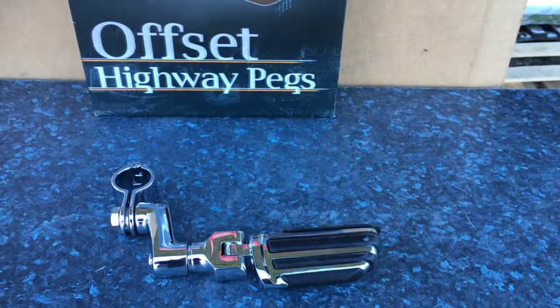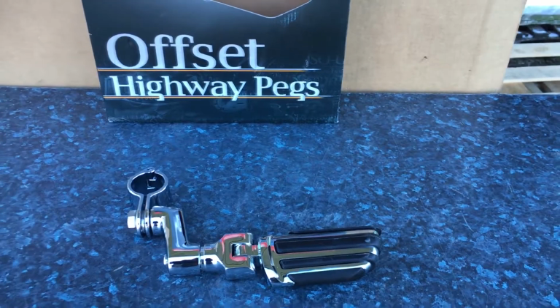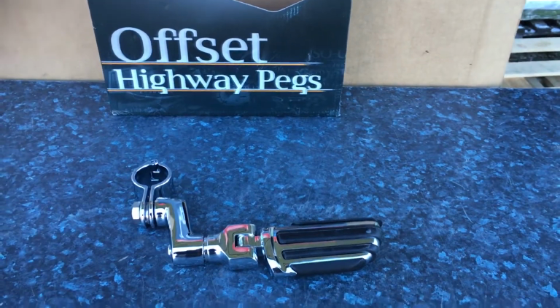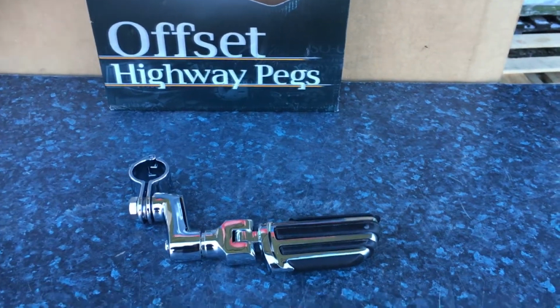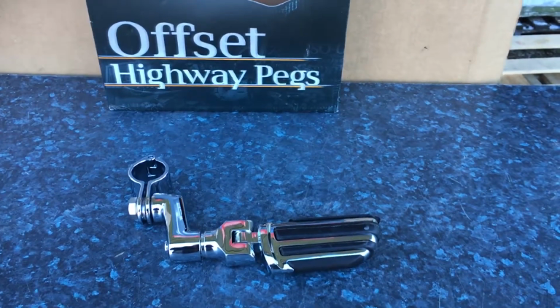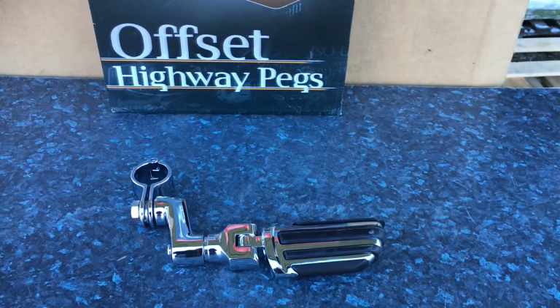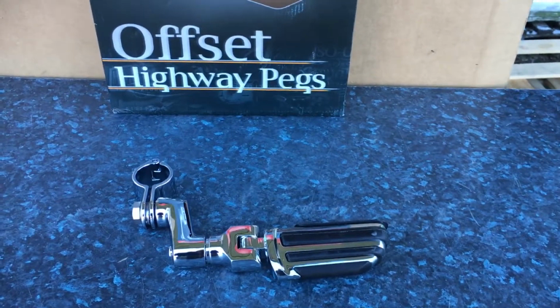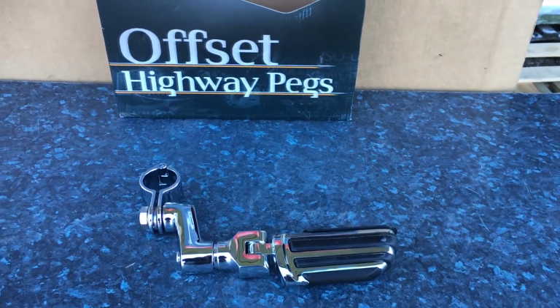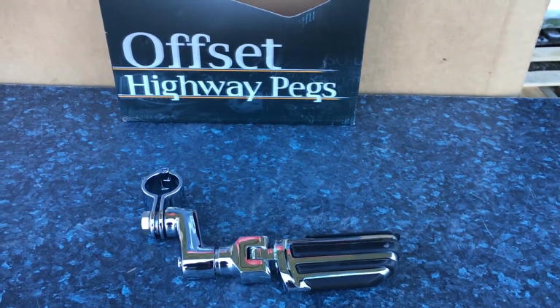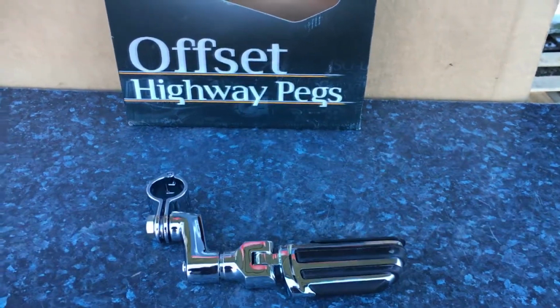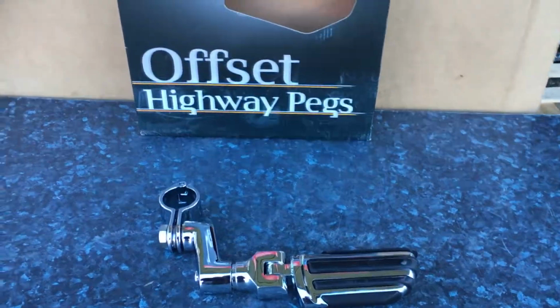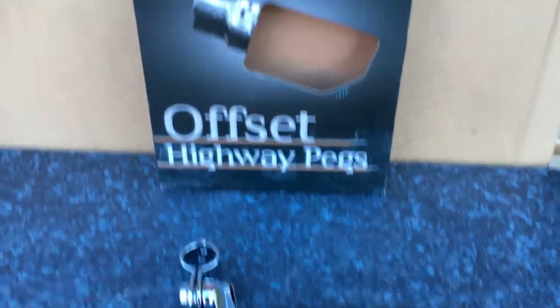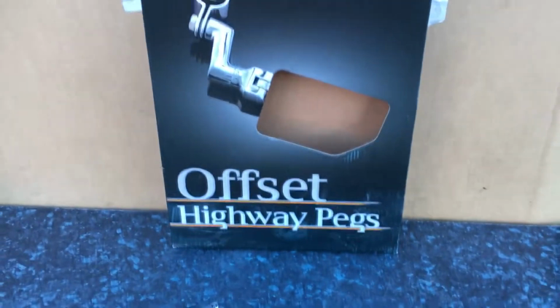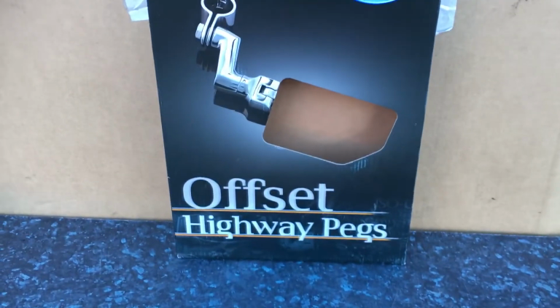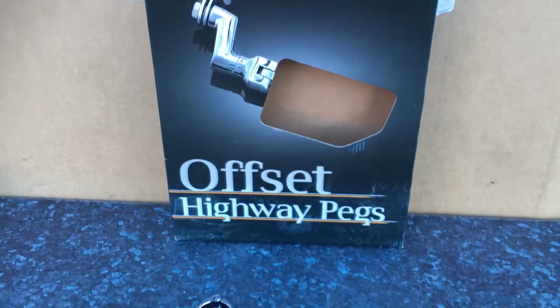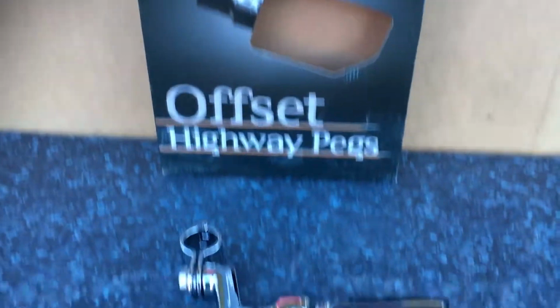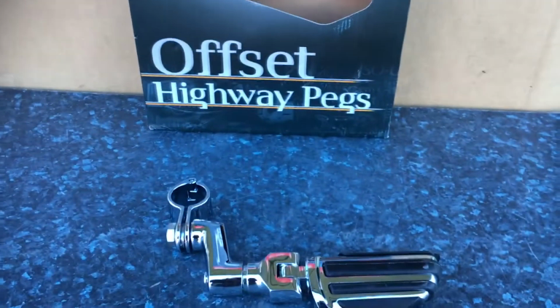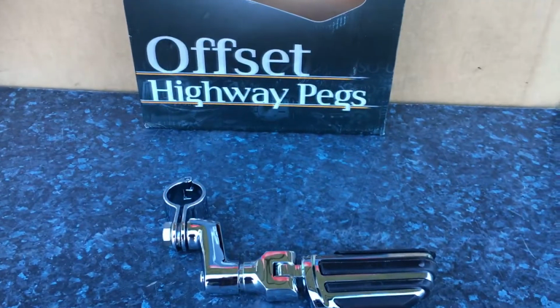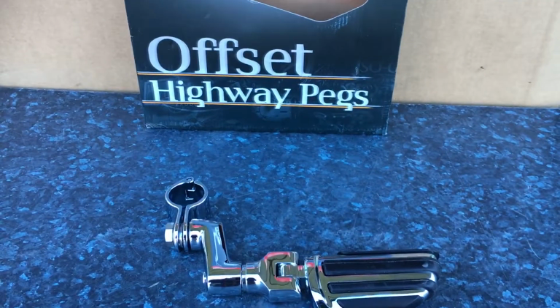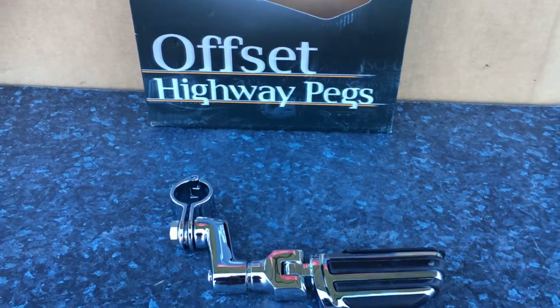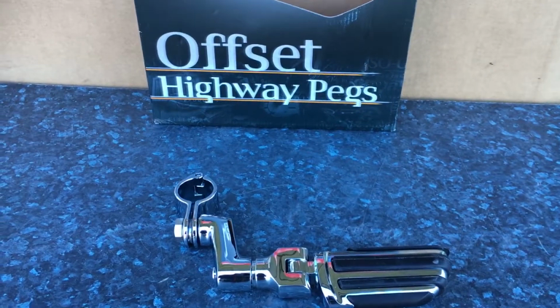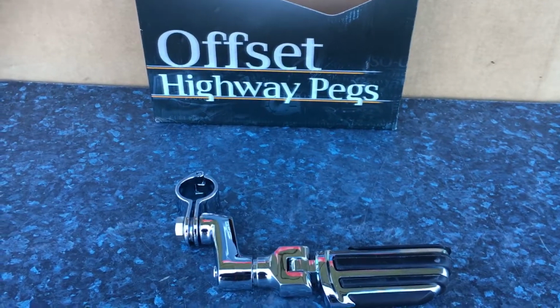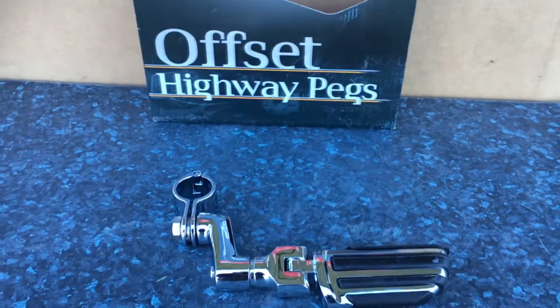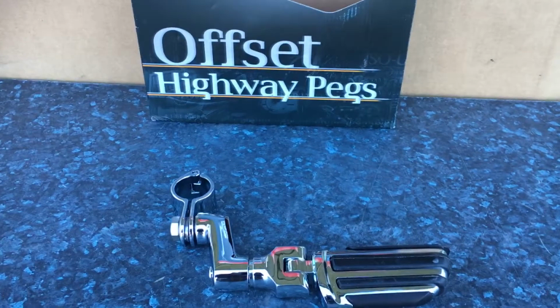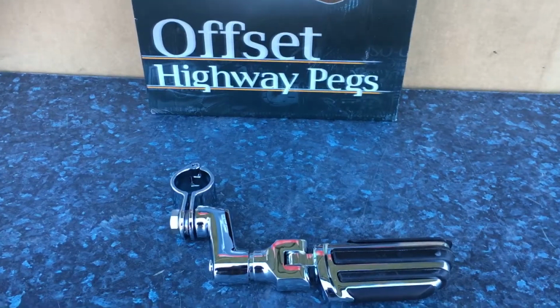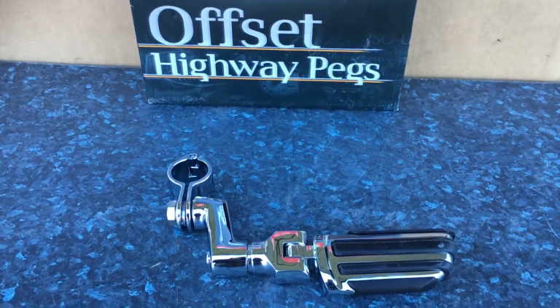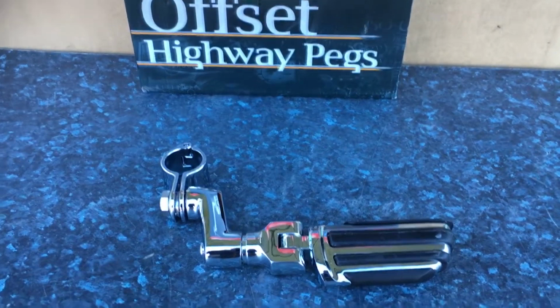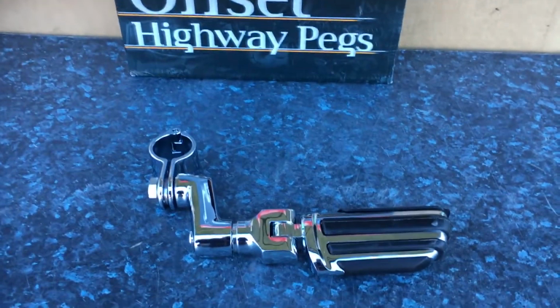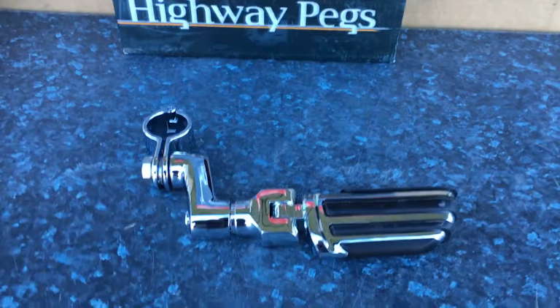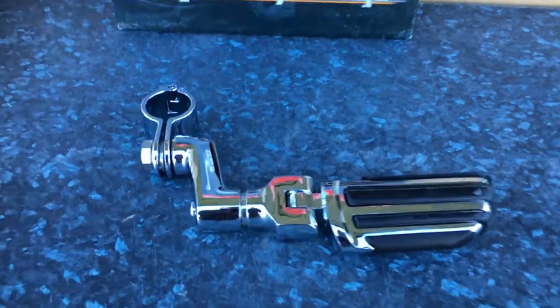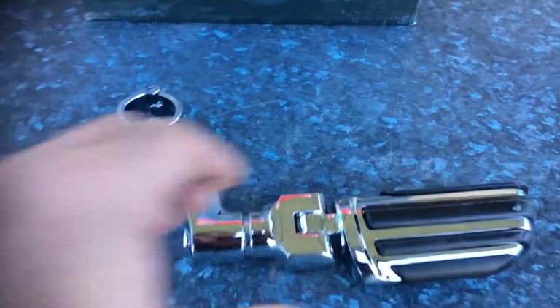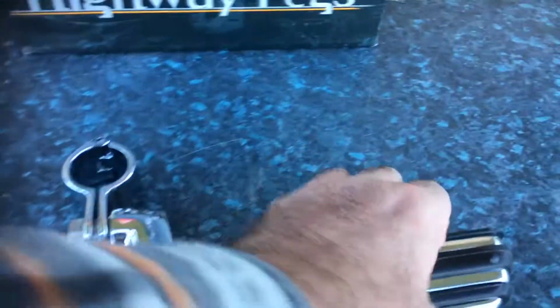Hi, it's Mike from Custom Crews here with Offset Jewelry Highway Pegs. These particular pegs are part number 4436 — that is the pilot pegs.